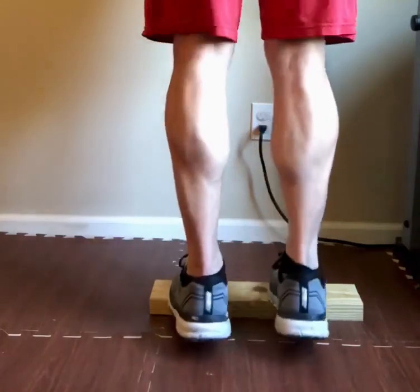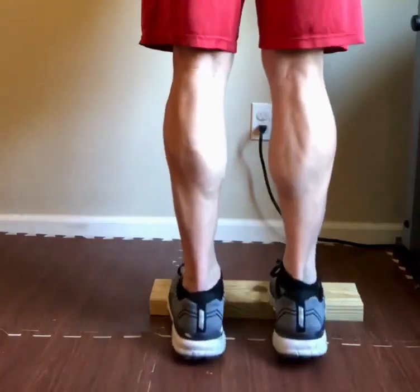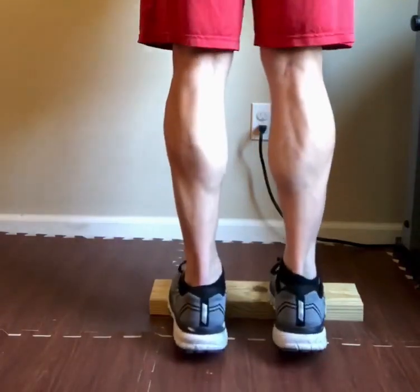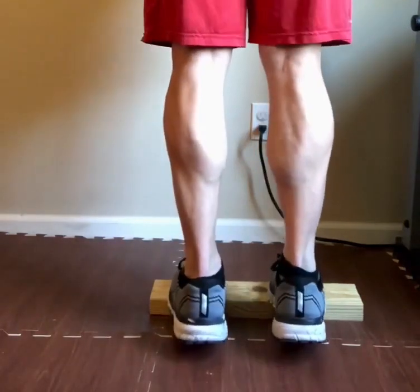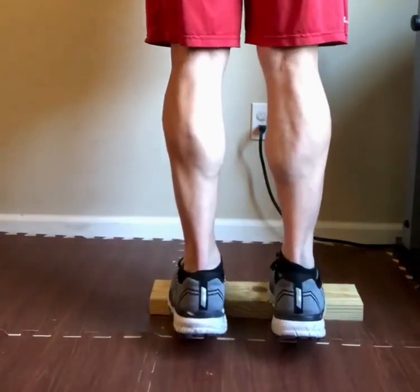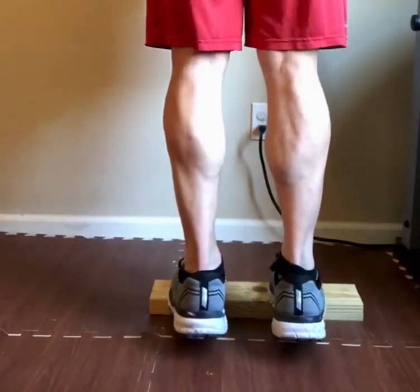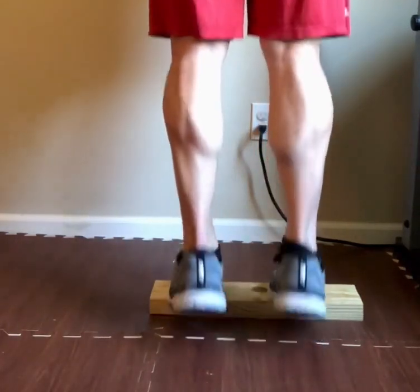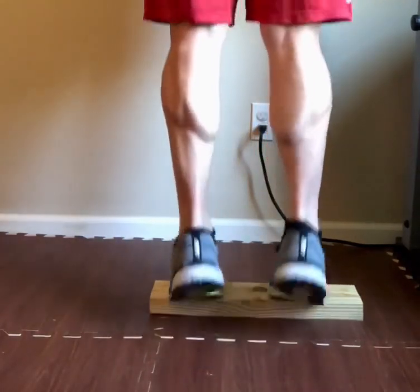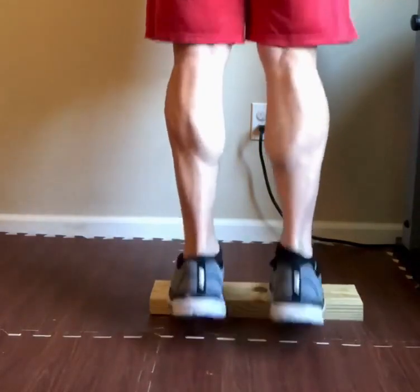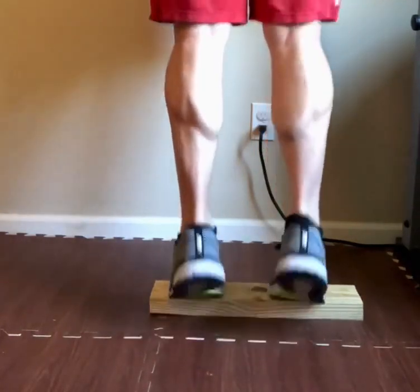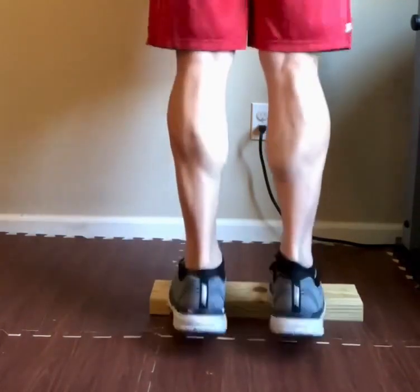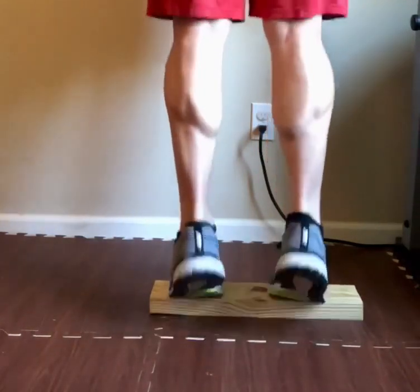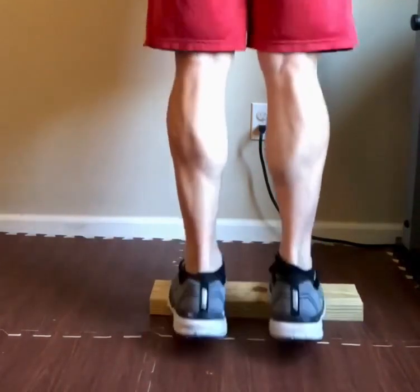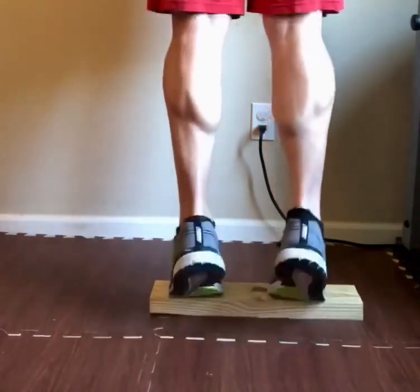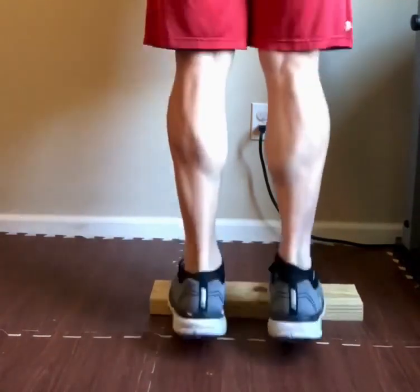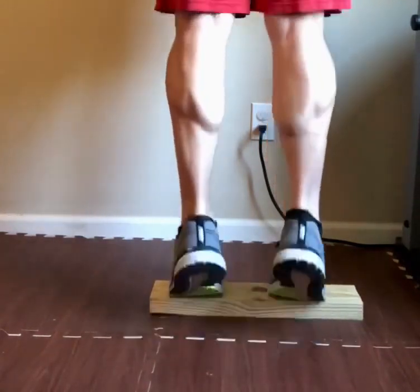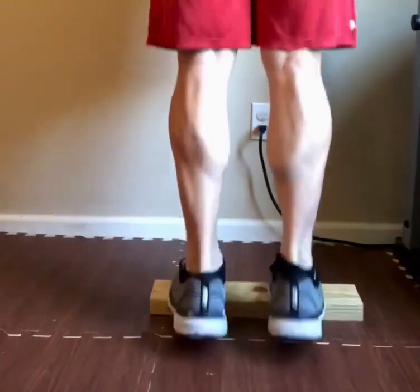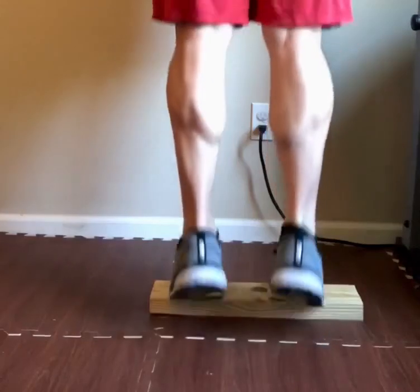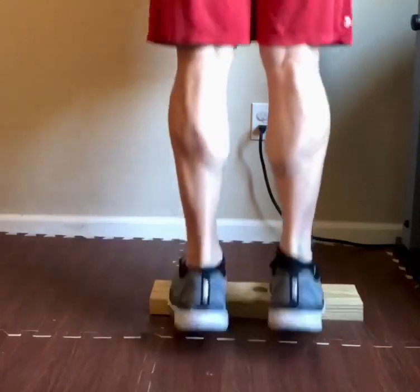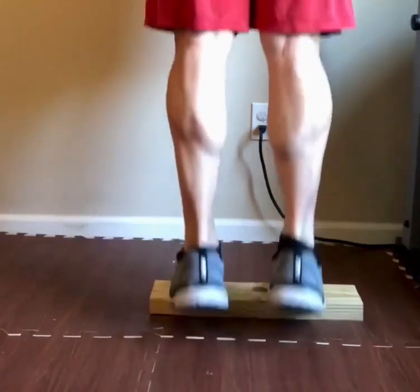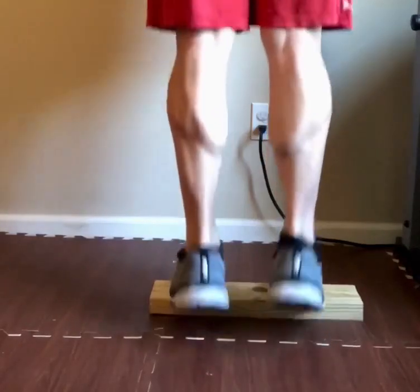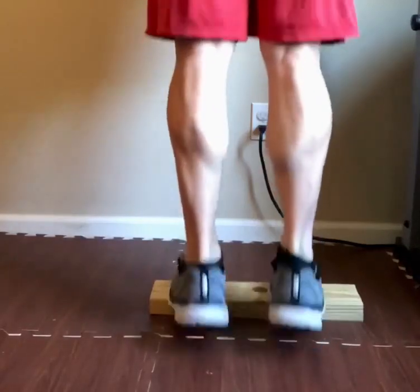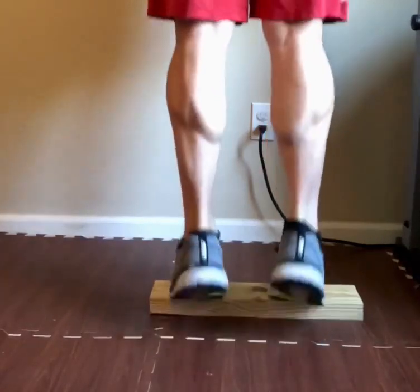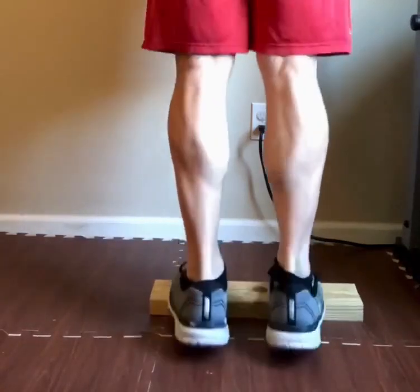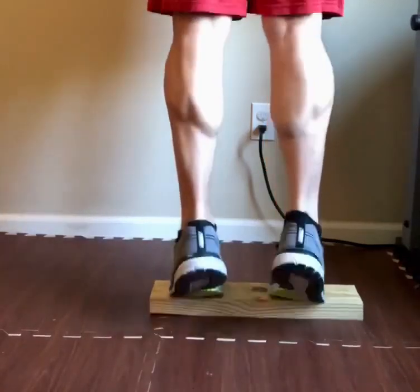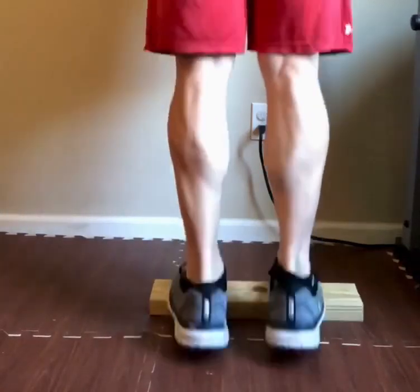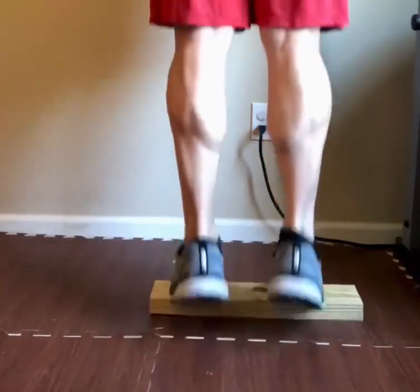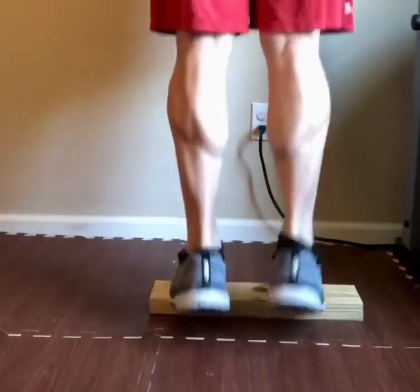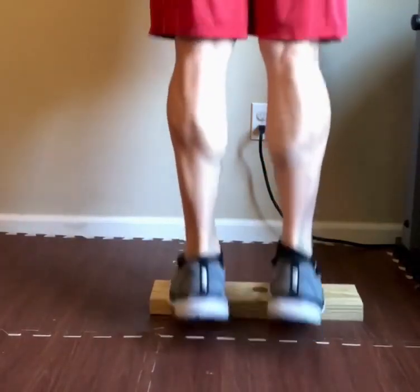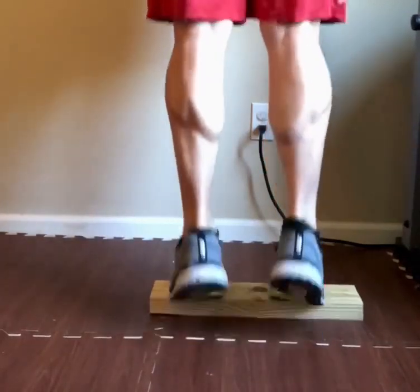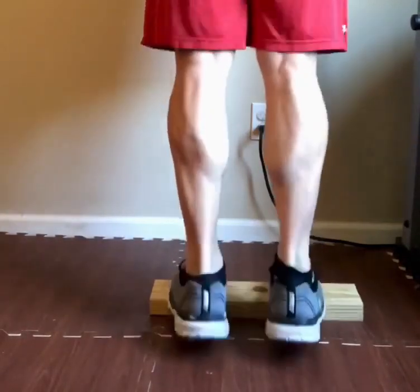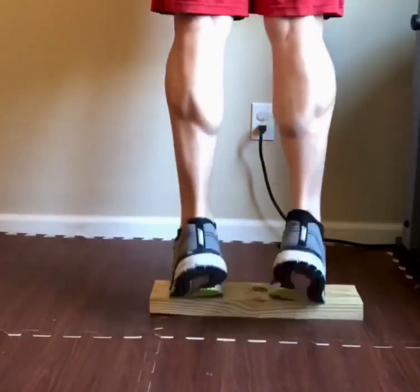100 calf raises. 1, 2, 3, 4, 5, 6, 7, 8, 9, 10. Up and squeeze.